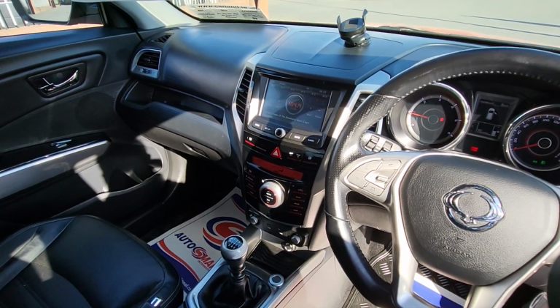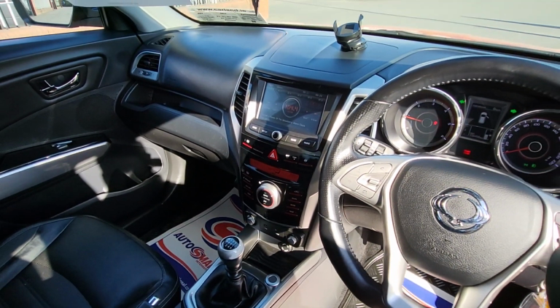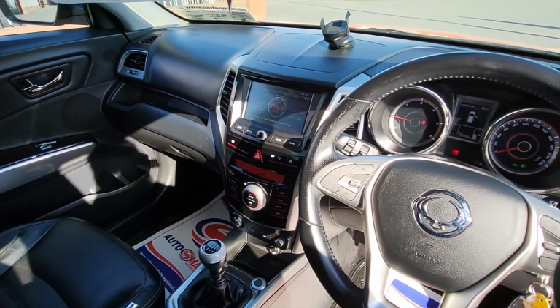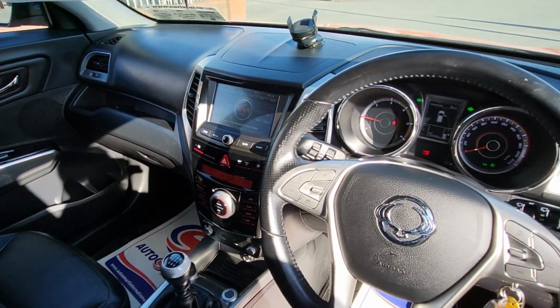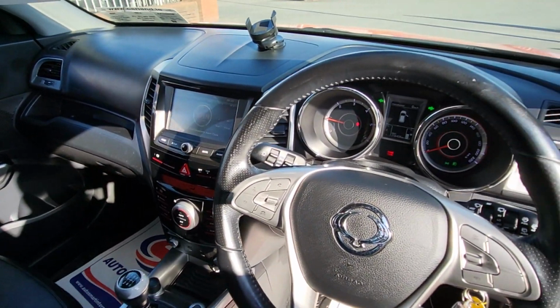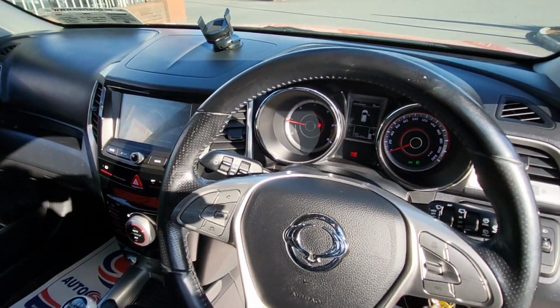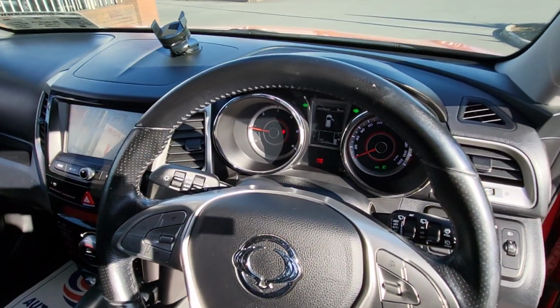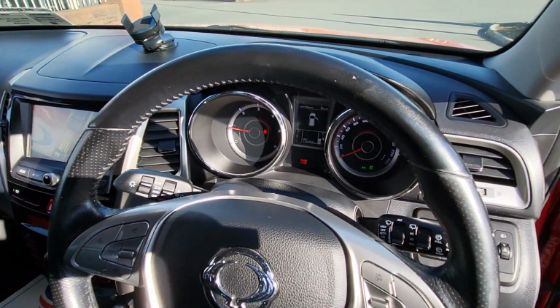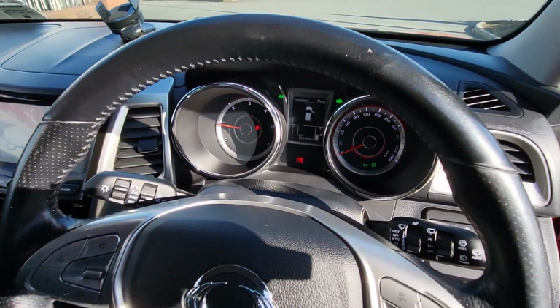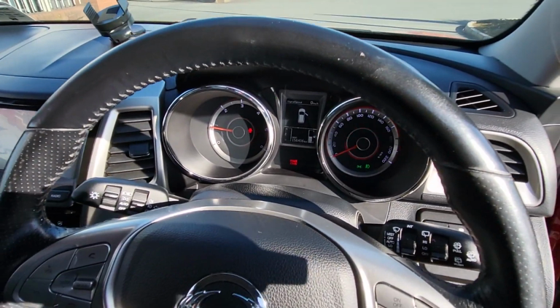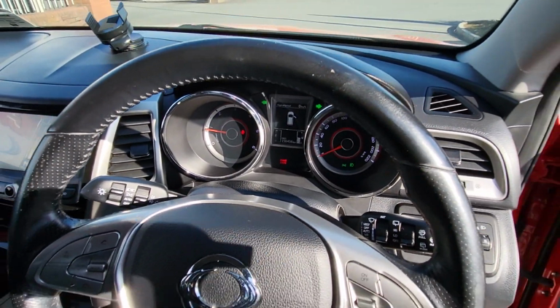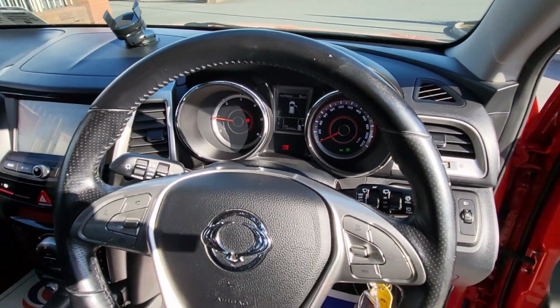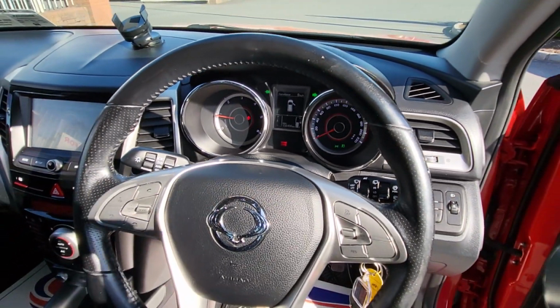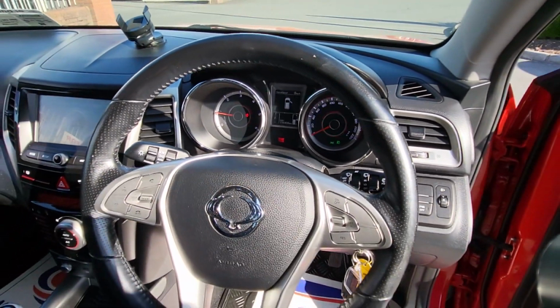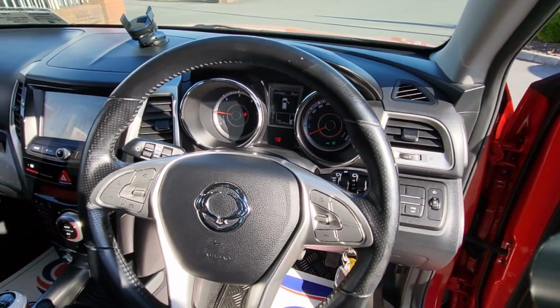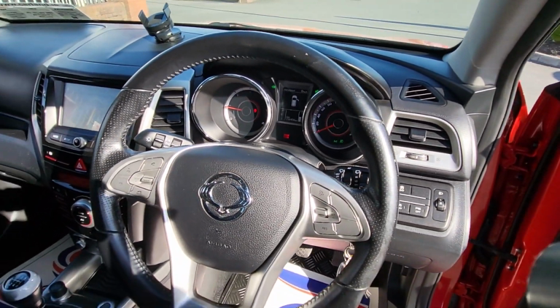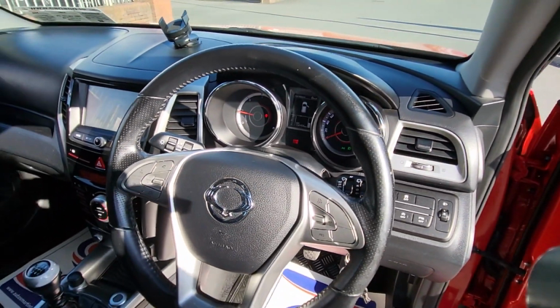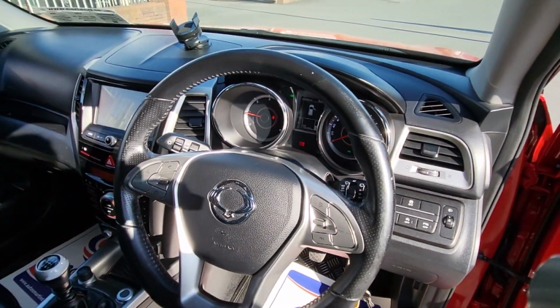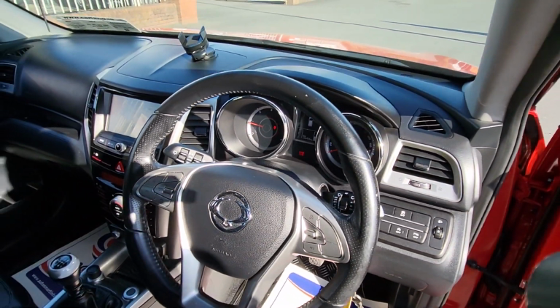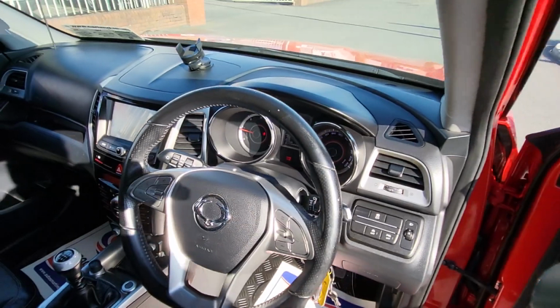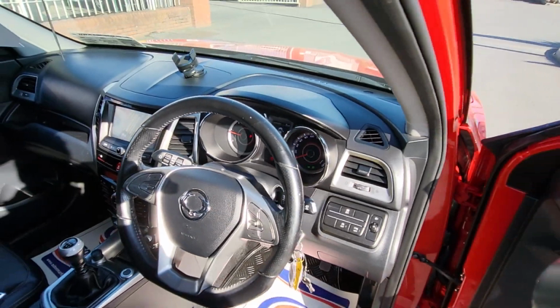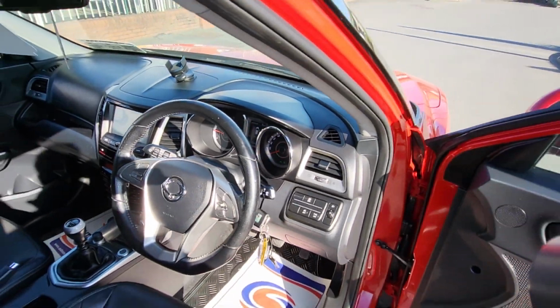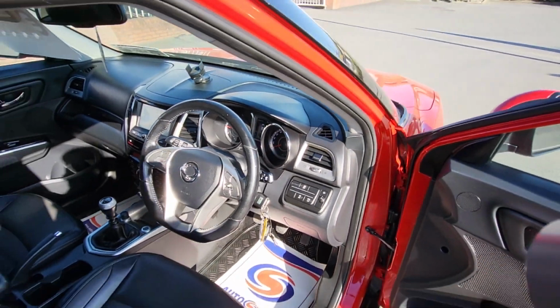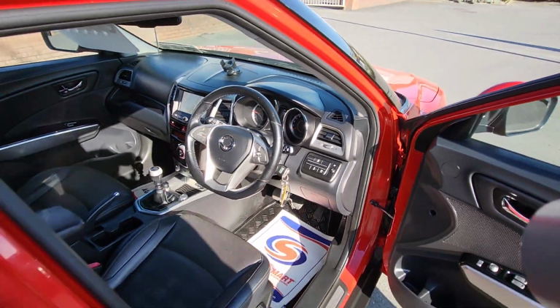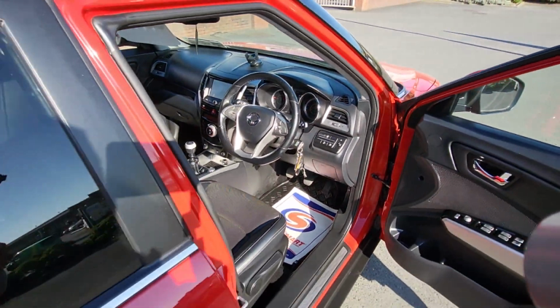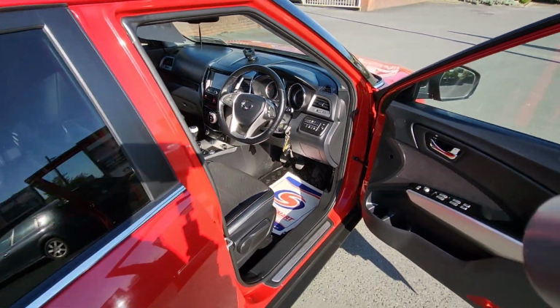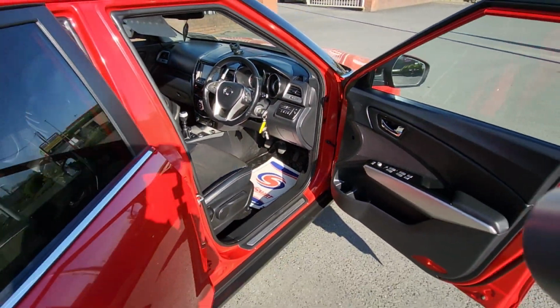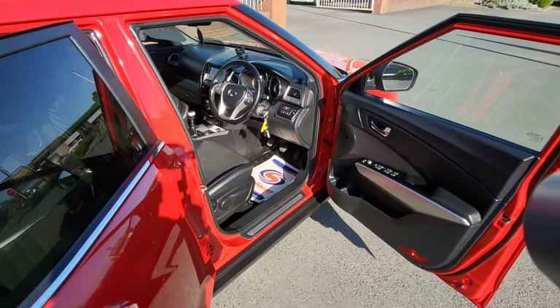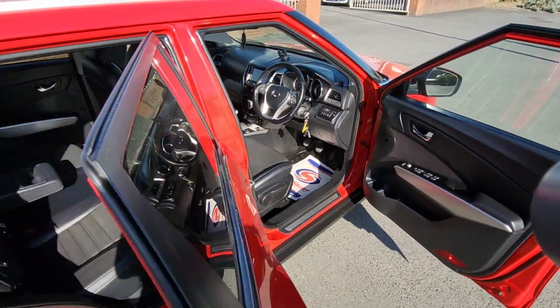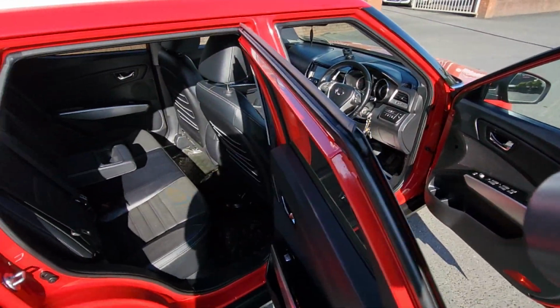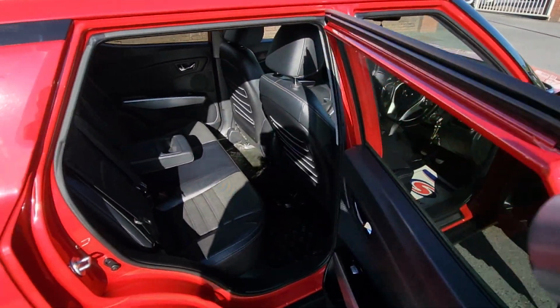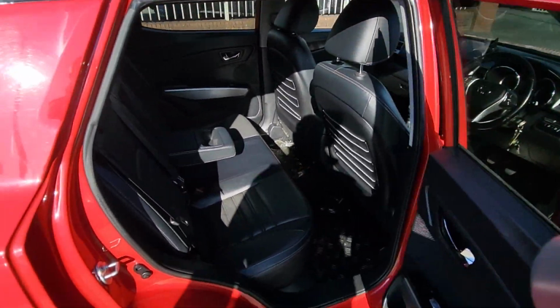6 speed manual. This one's covered 156,000 km. Has cruise control, Bluetooth hands free, auto wipers, auto lights. Two keys with it. Good service record.